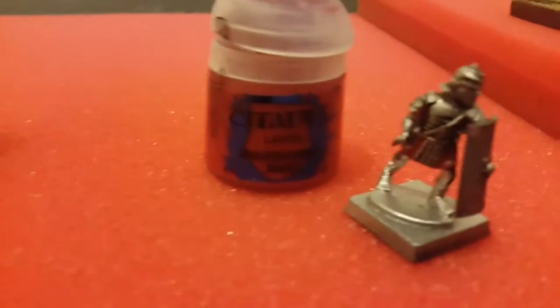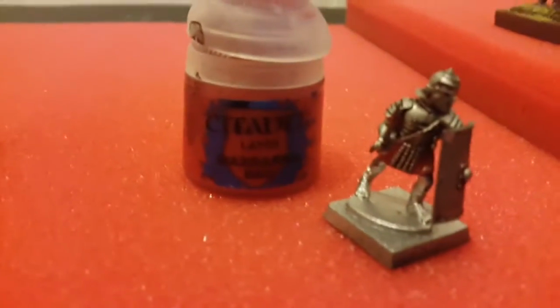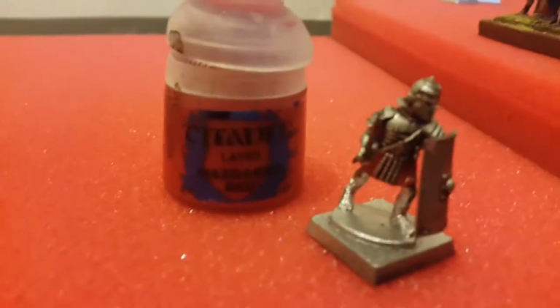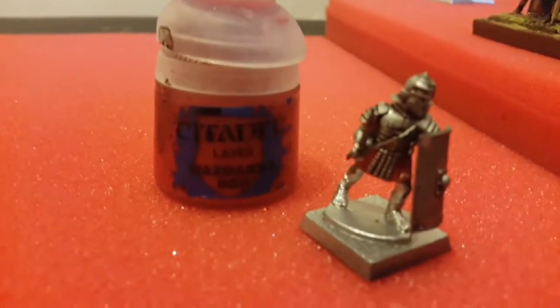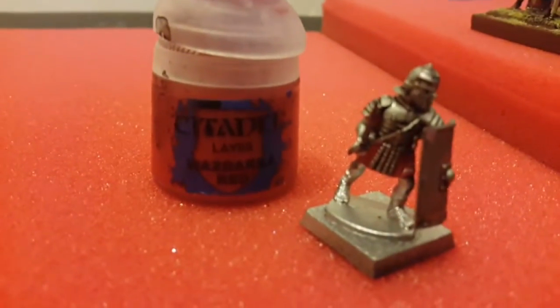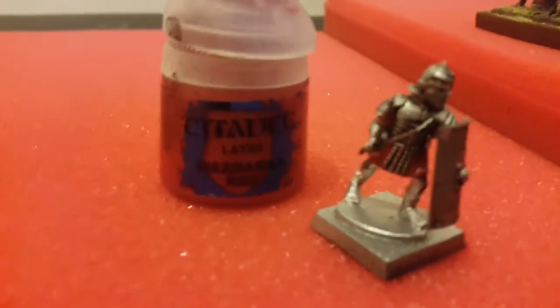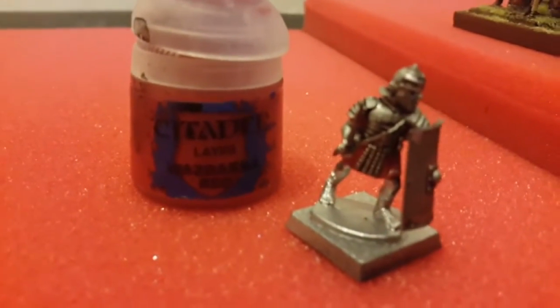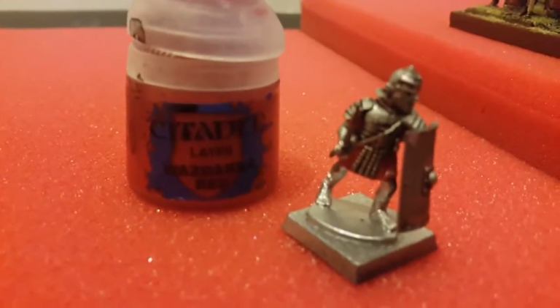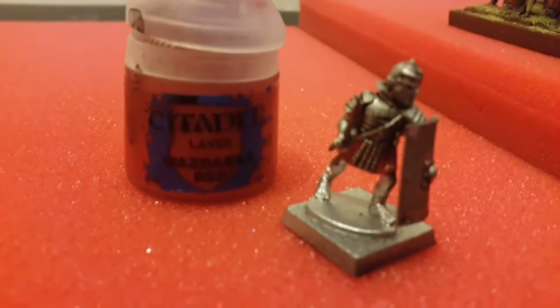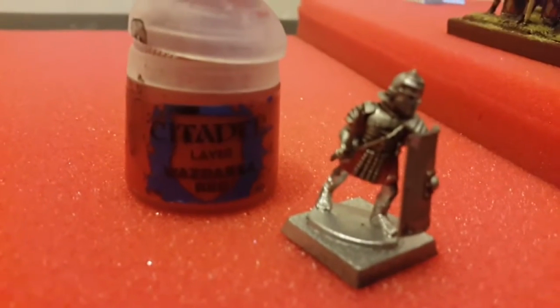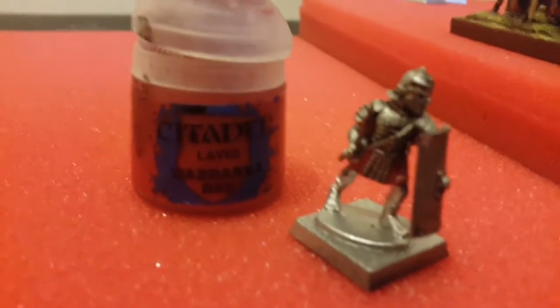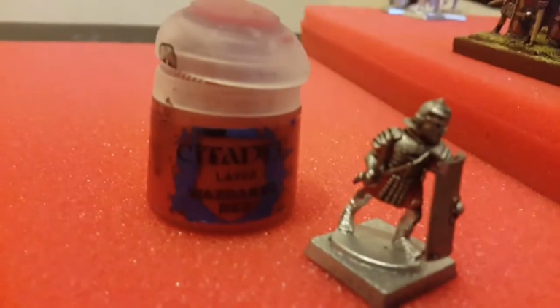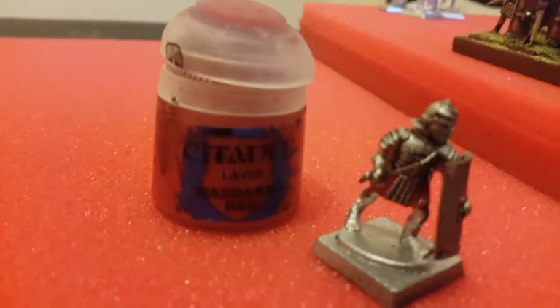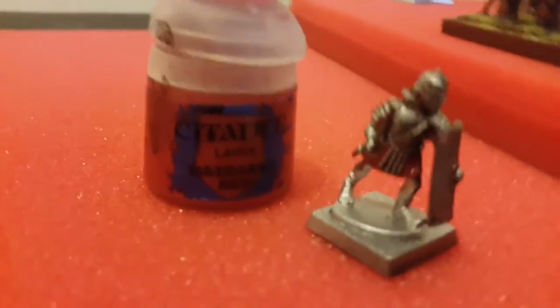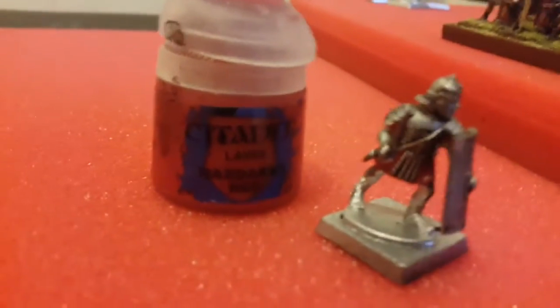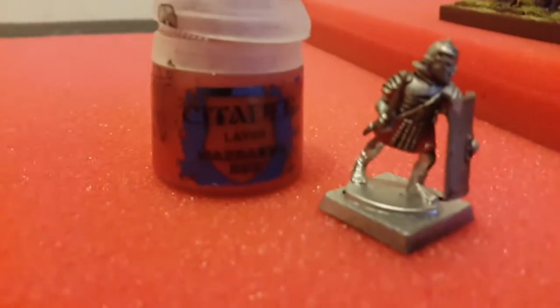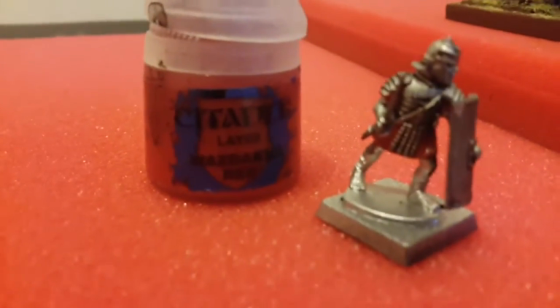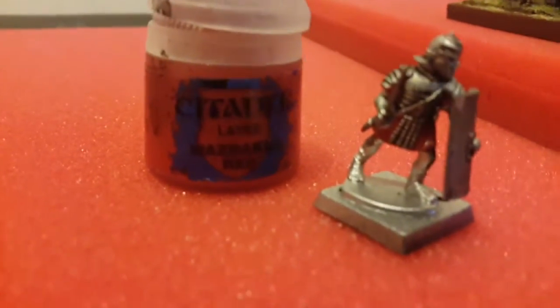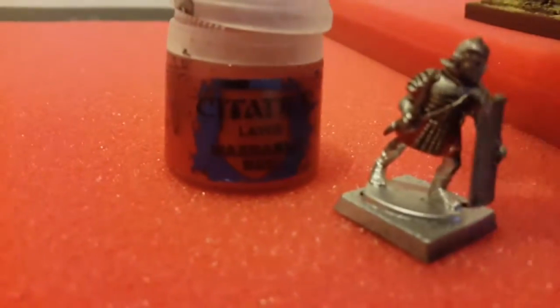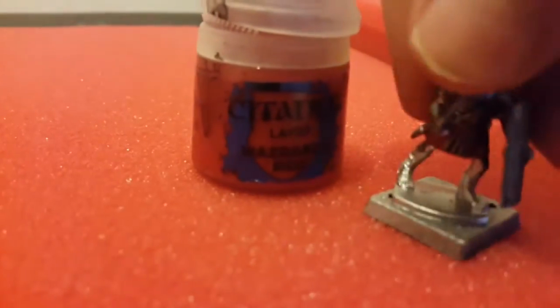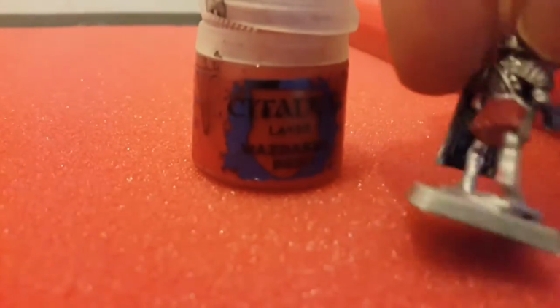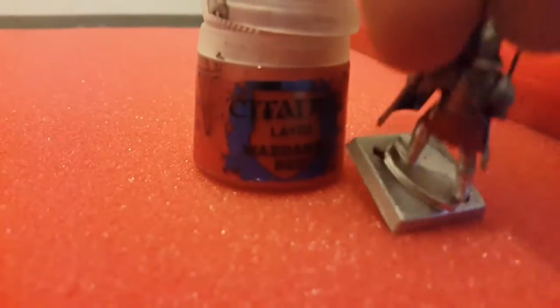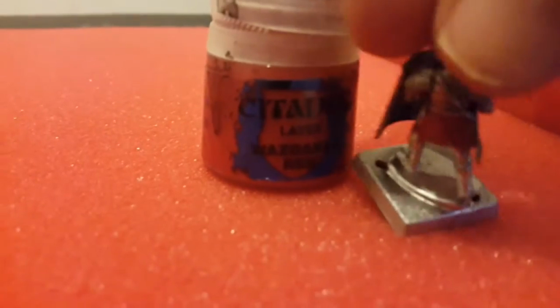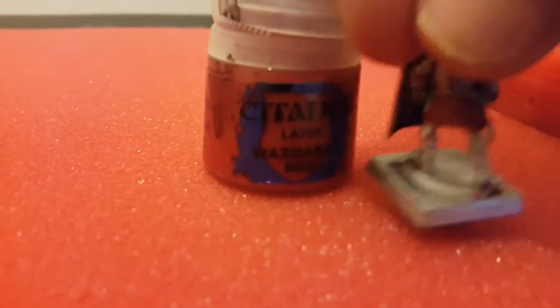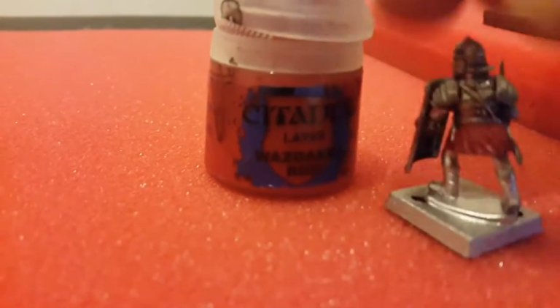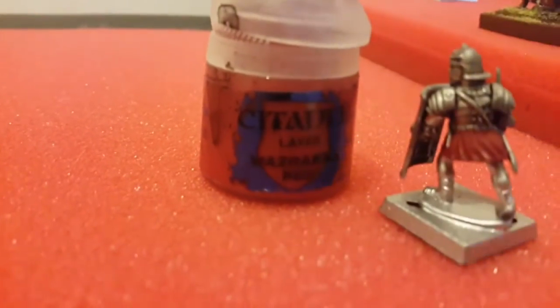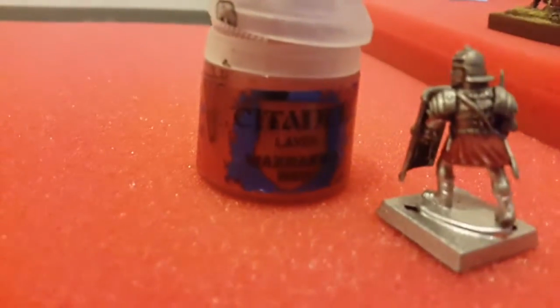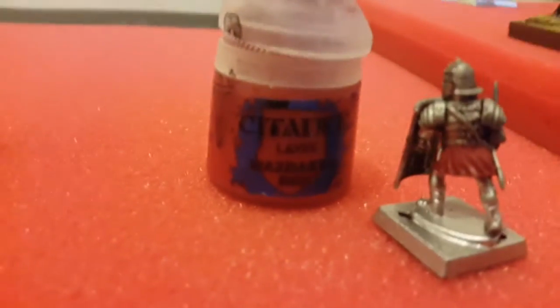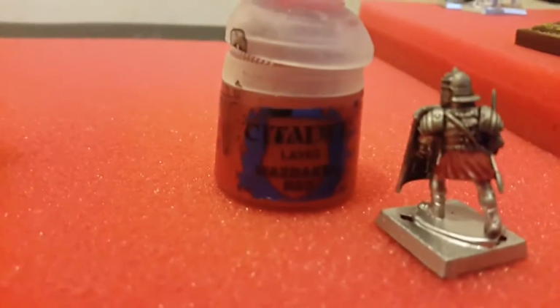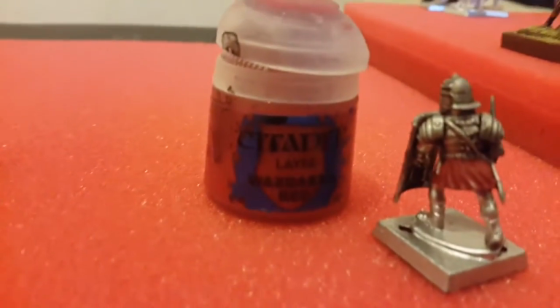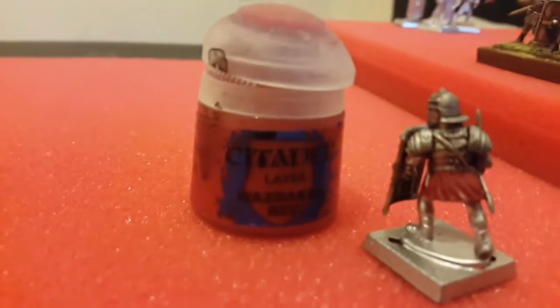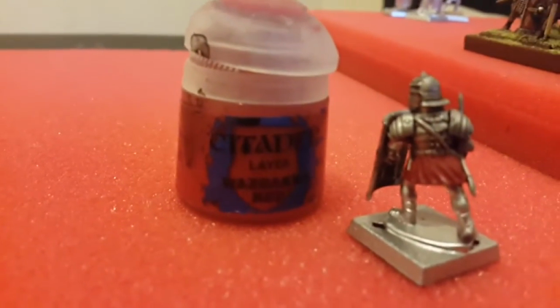Go on to the next layer. You could actually use Blood Red on this paint — all the way round, just getting any parts of the model that you want to do red.